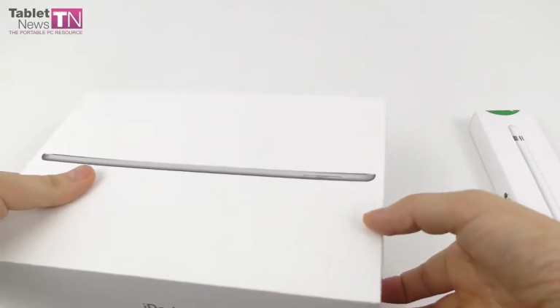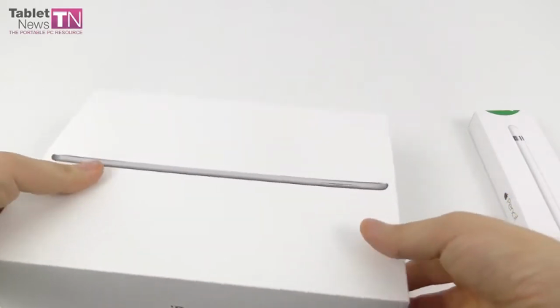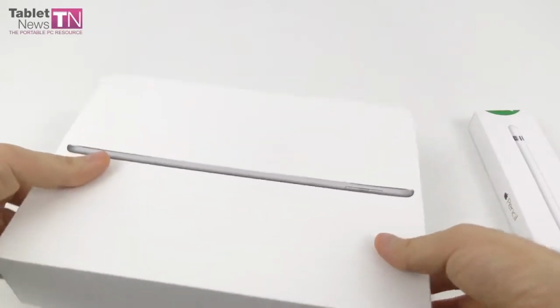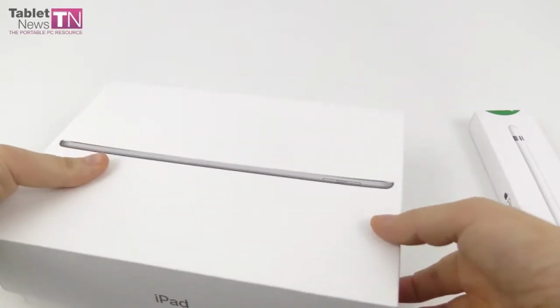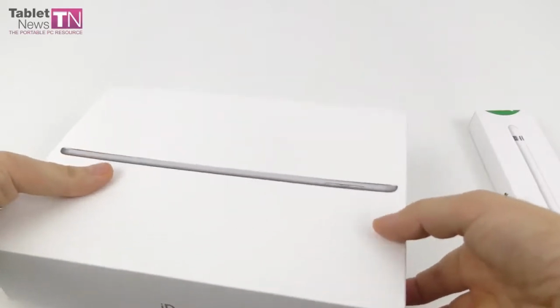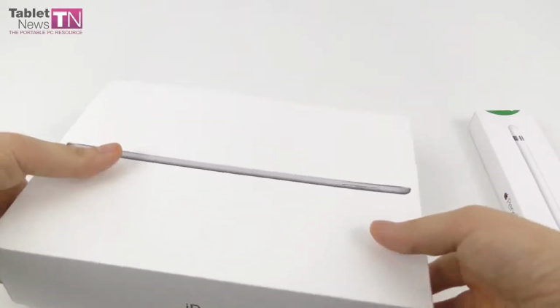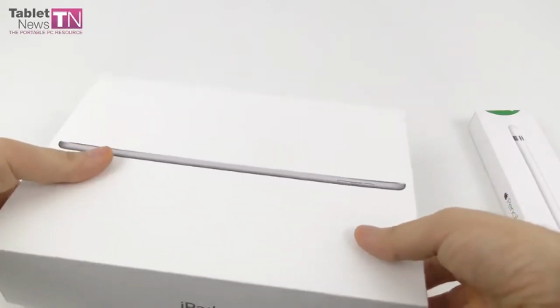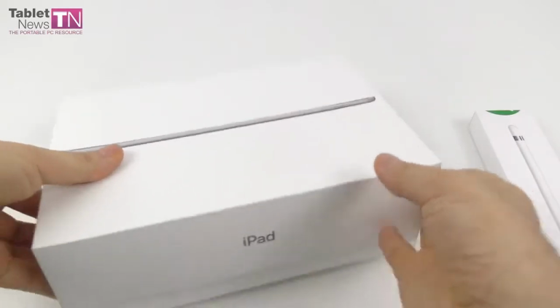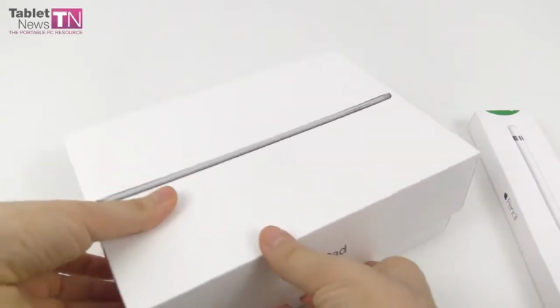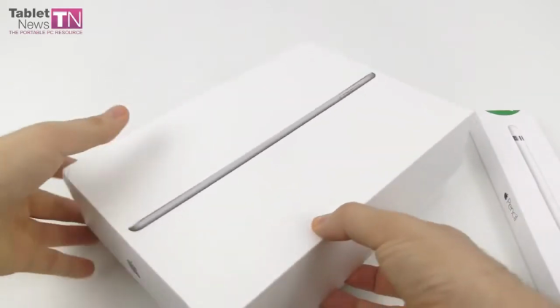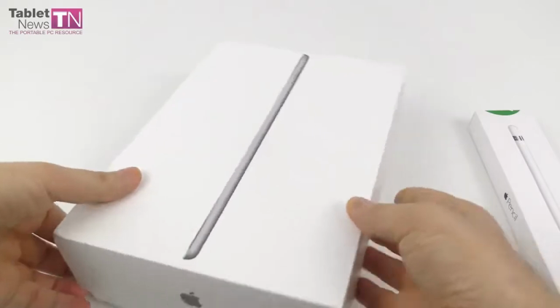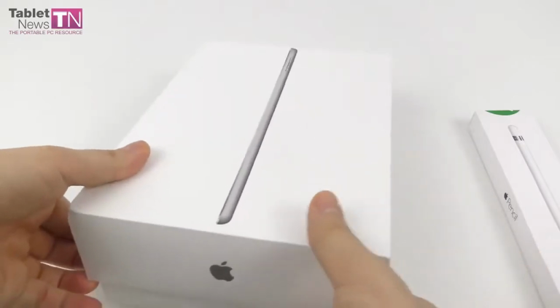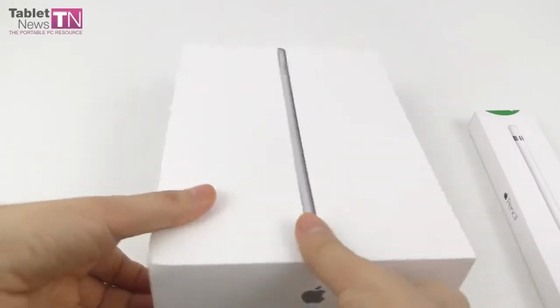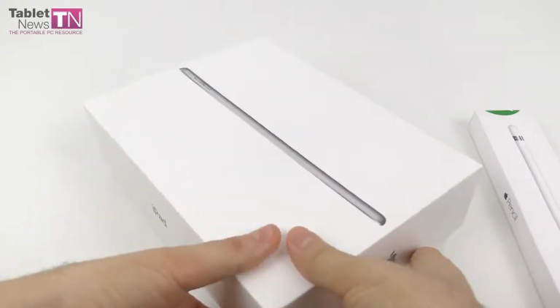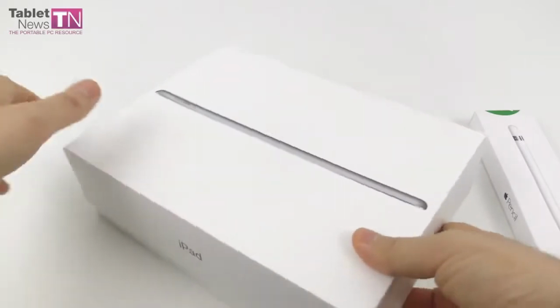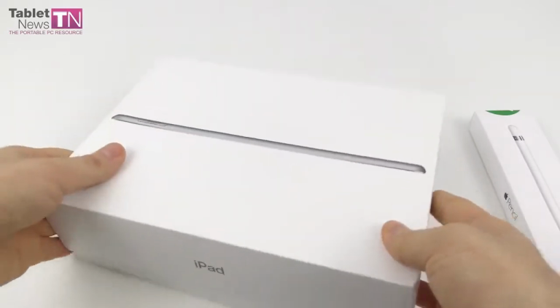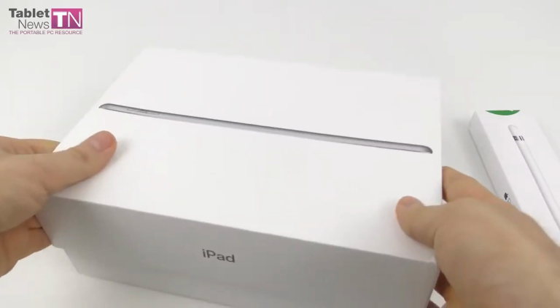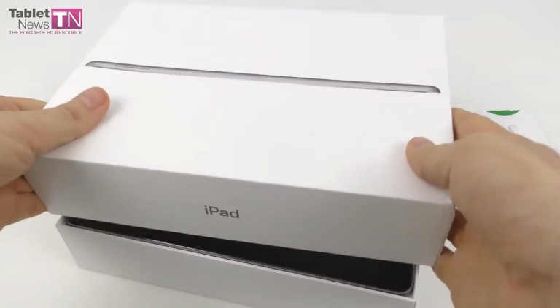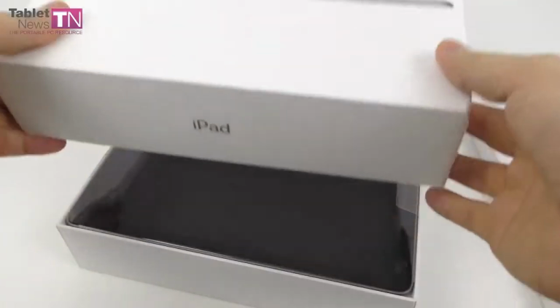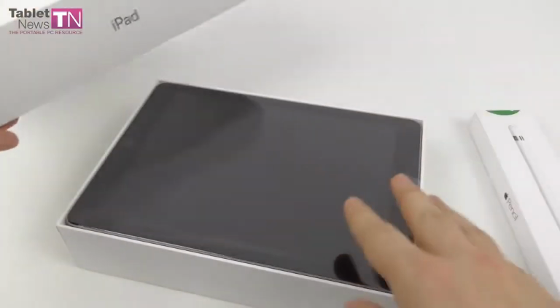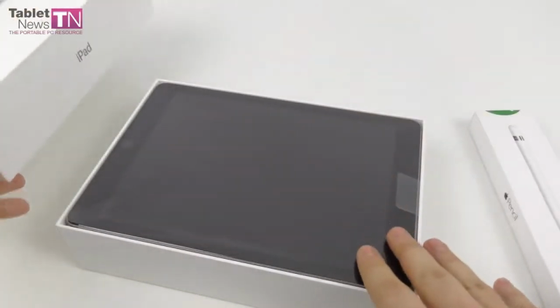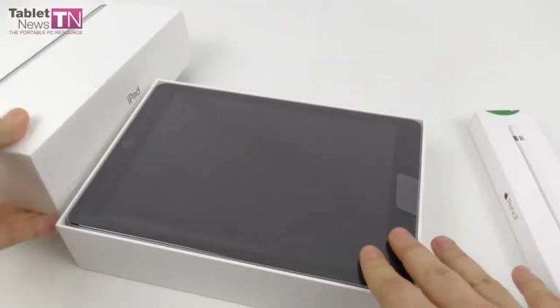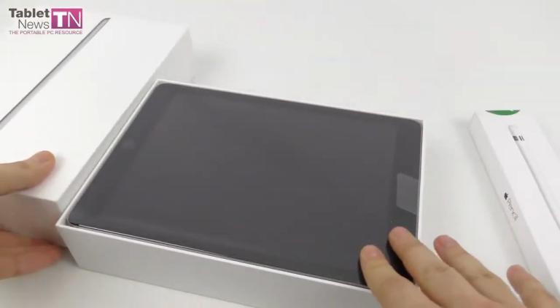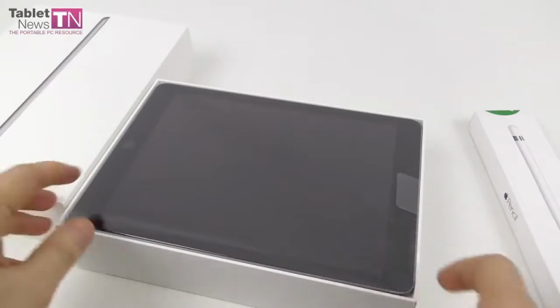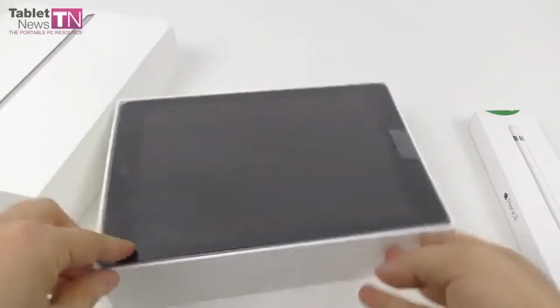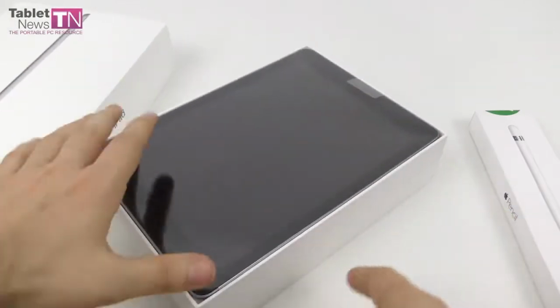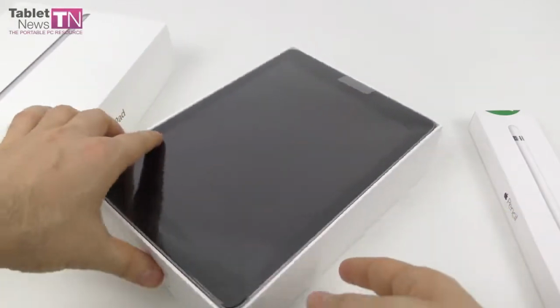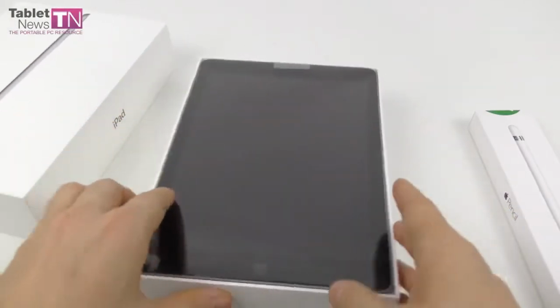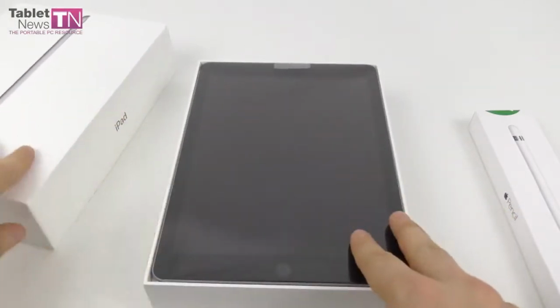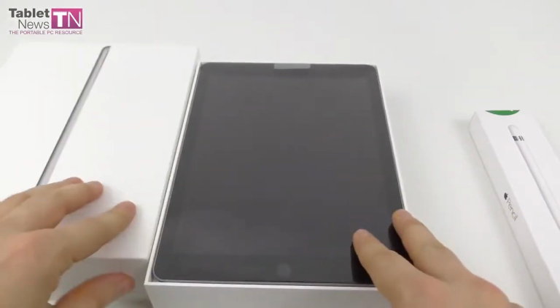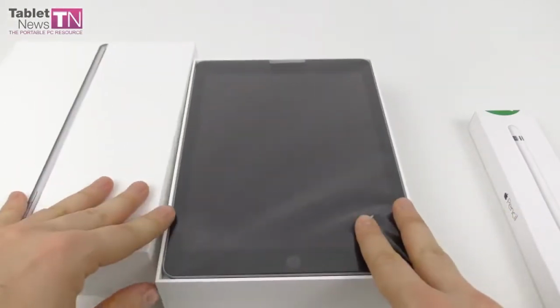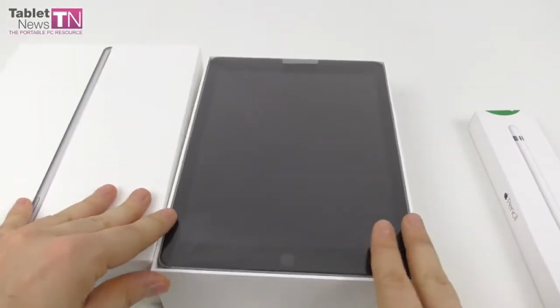Normal people get it for $329, and it's stylus compatible. The stylus is sold separately for $99. We also have it — the Apple Pencil — and this is an unboxing of the Apple iPad 2018 9.7-inch. I know it's been a long while since we posted anything on the YouTube channel.